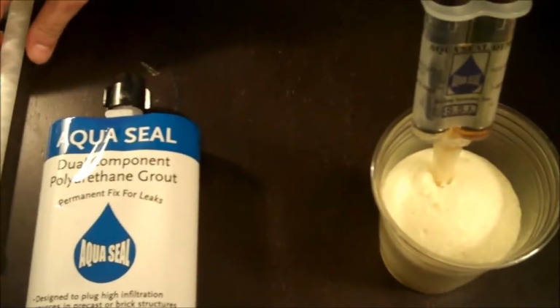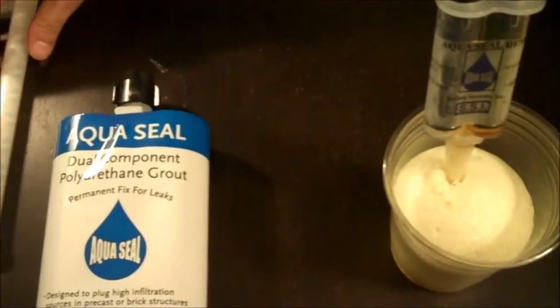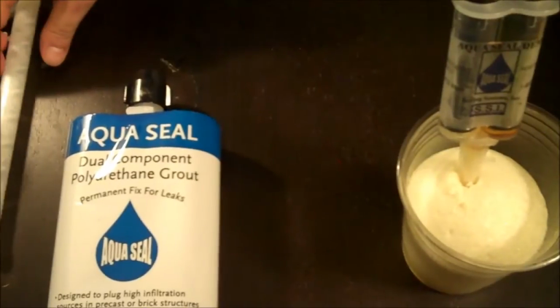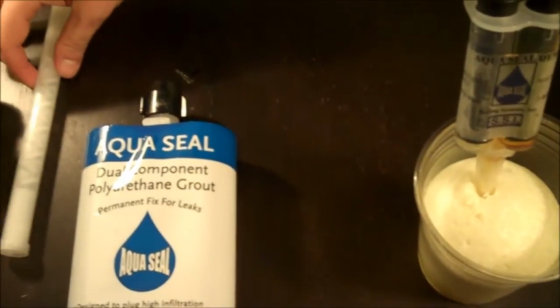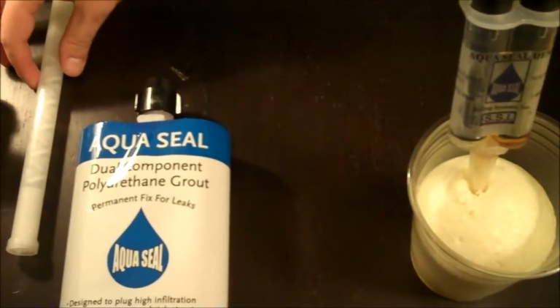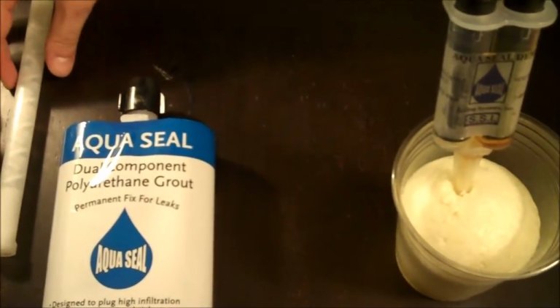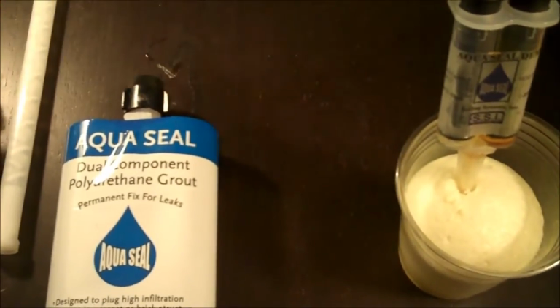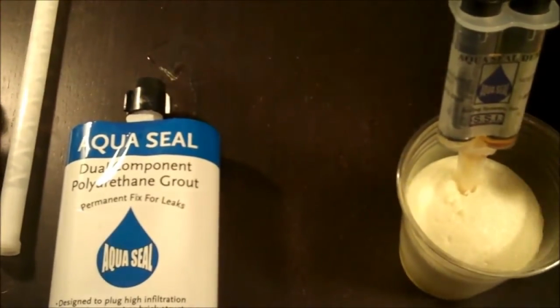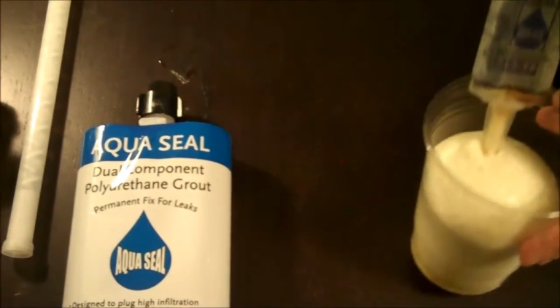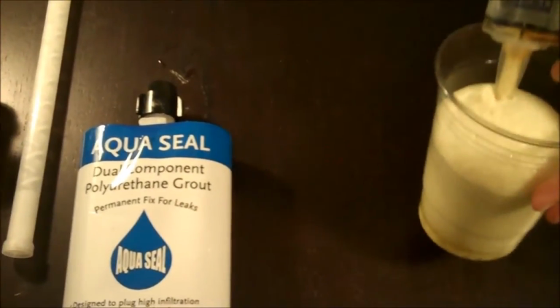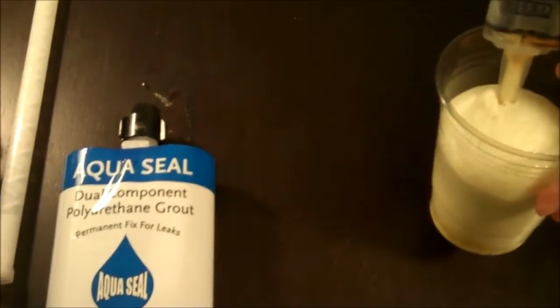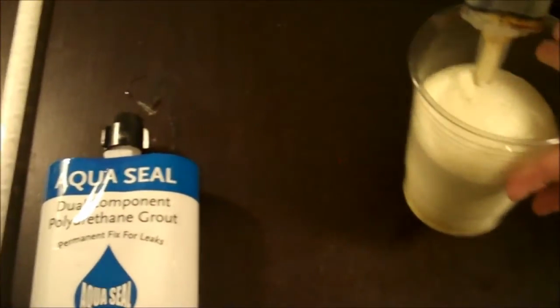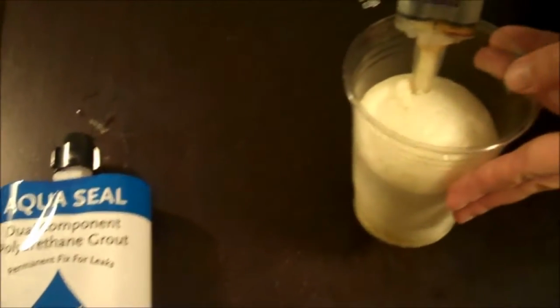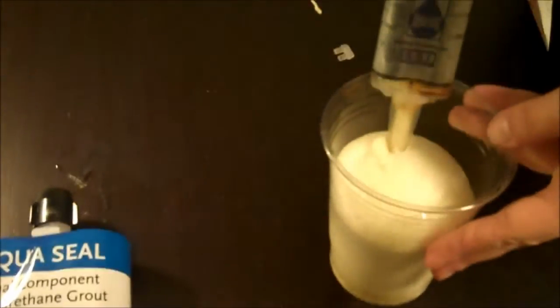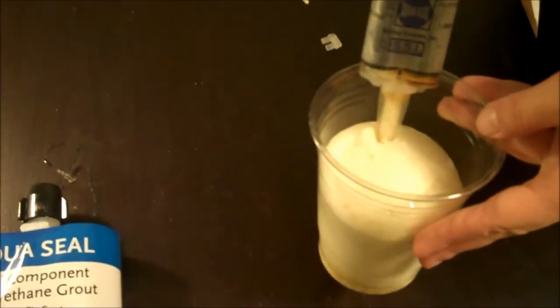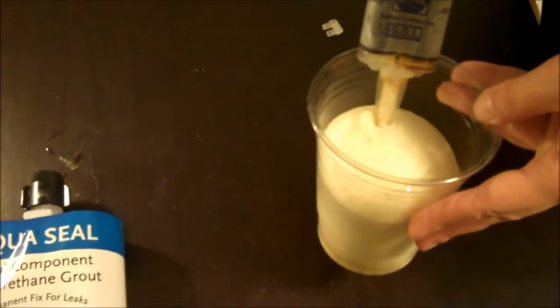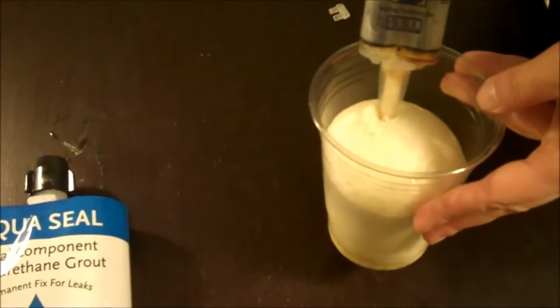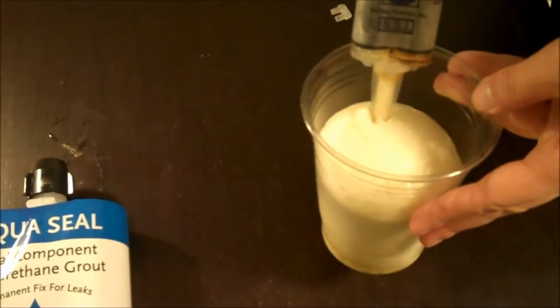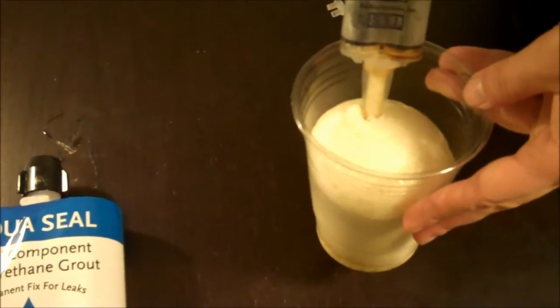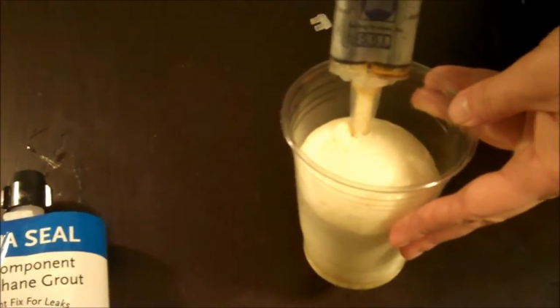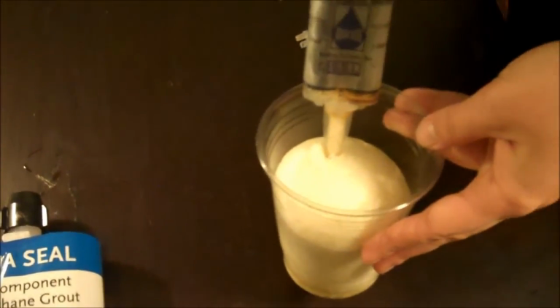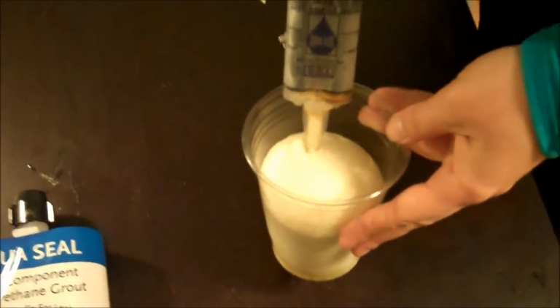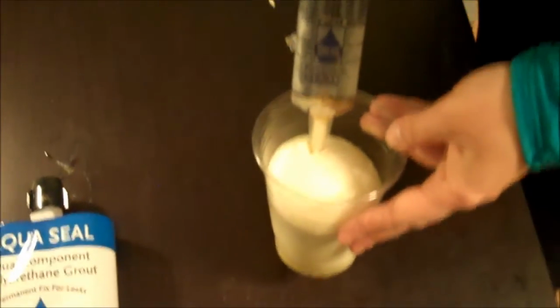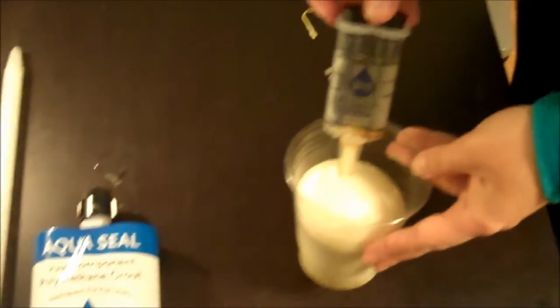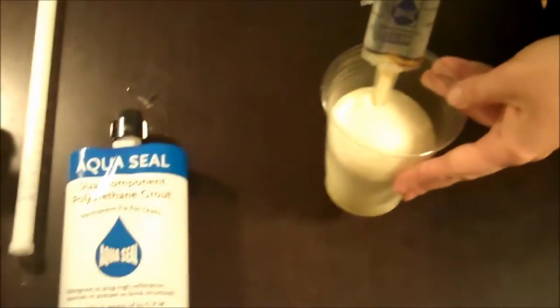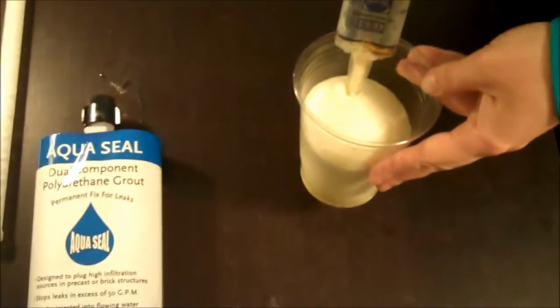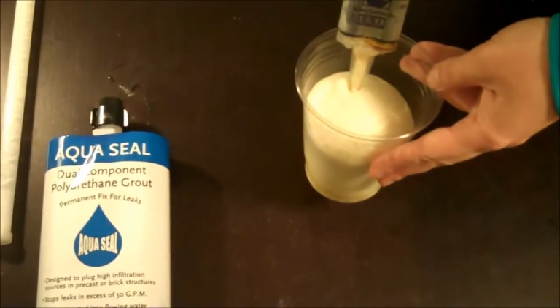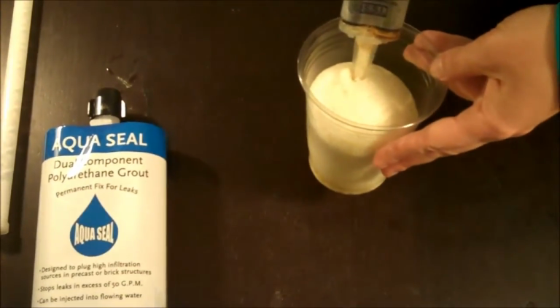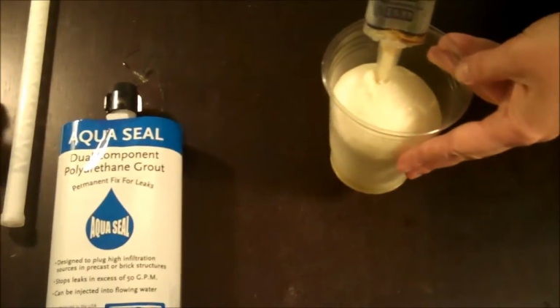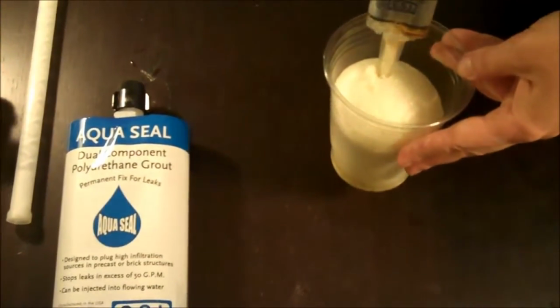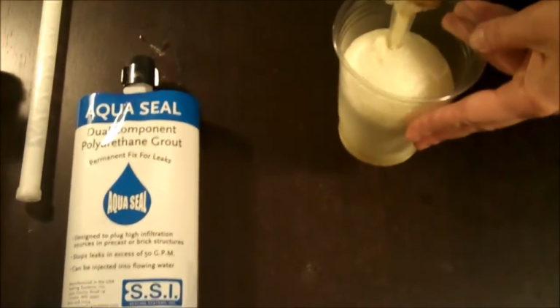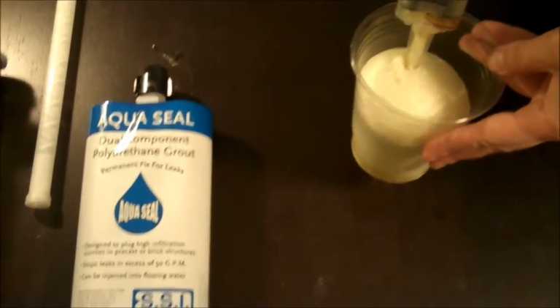So that's the AquaSeal product. It's a fantastic product for sealing gusher leaks in your system, and you can use it in more than one application. Talk to your local waterworks supply distributor today. And remember — AquaSeal from Sealing Systems.